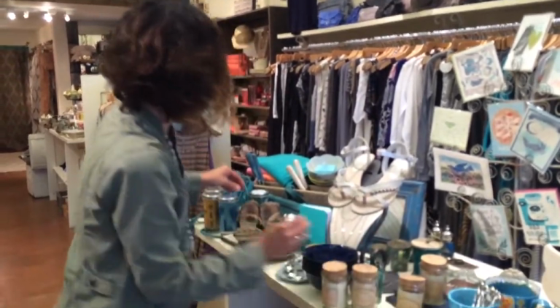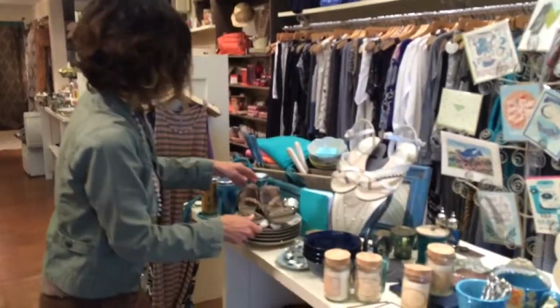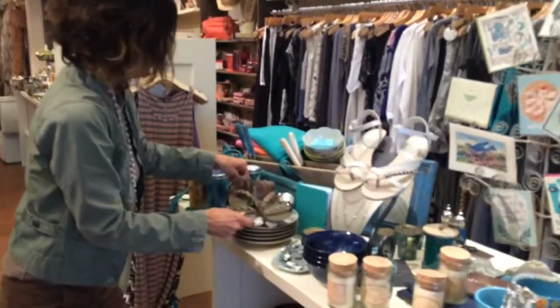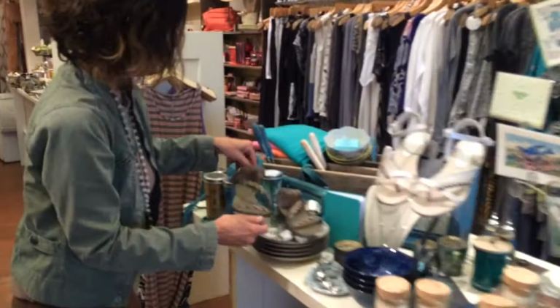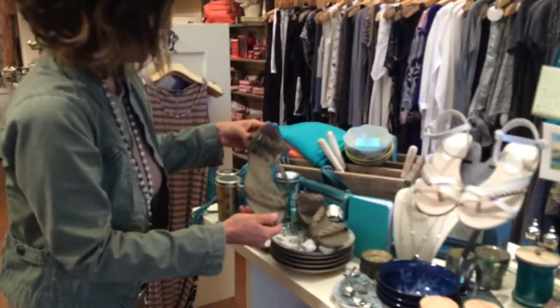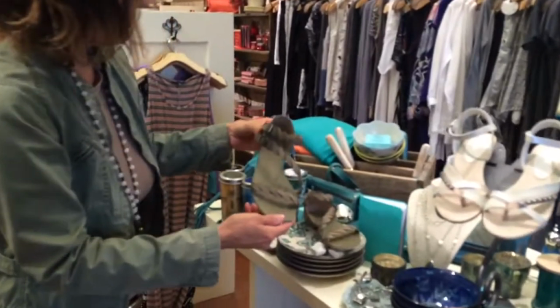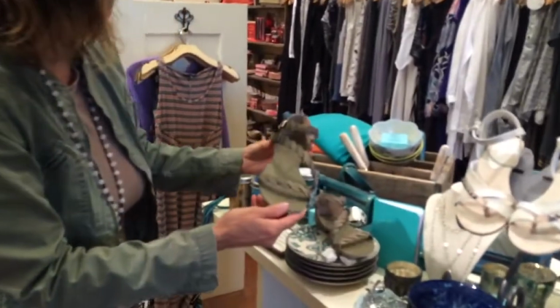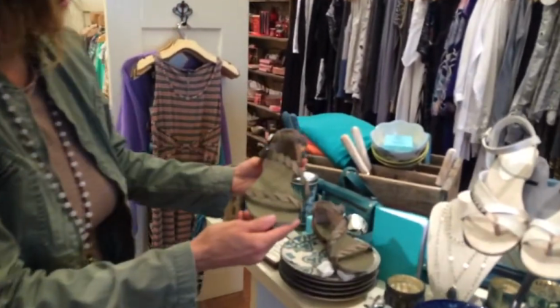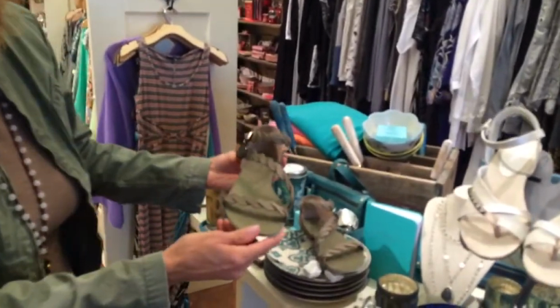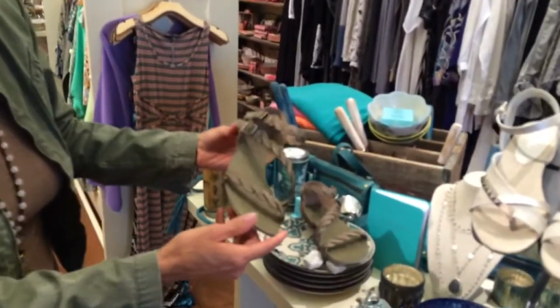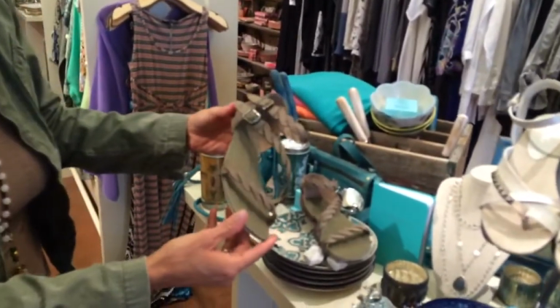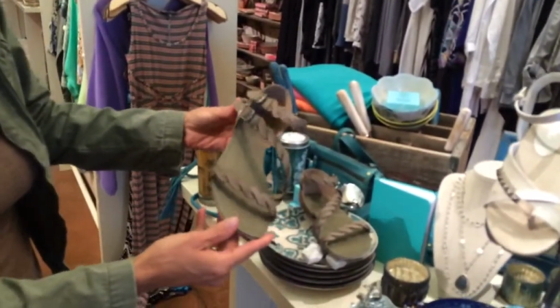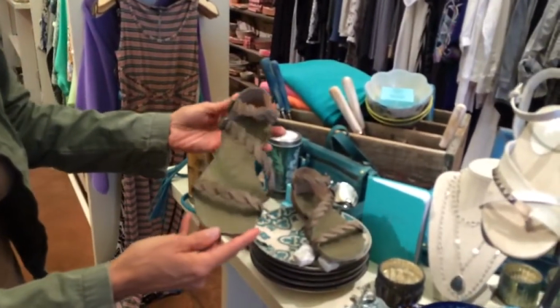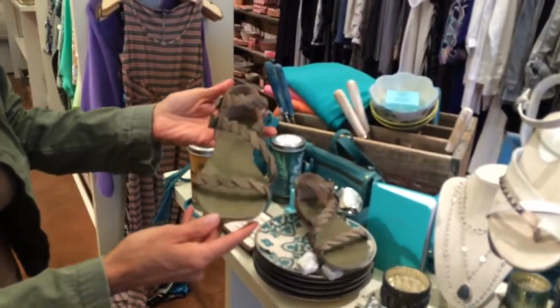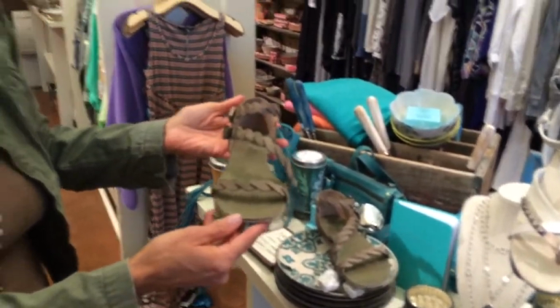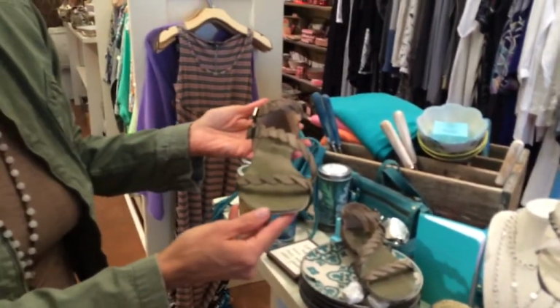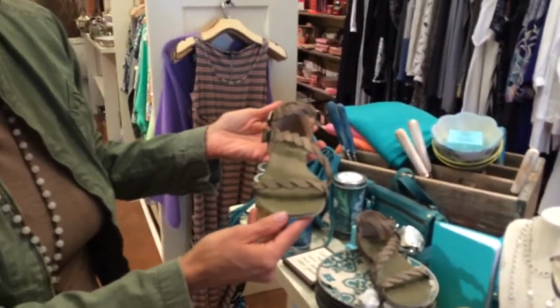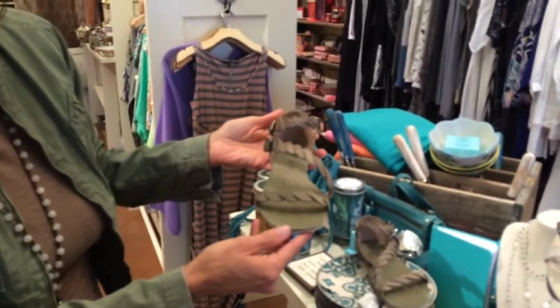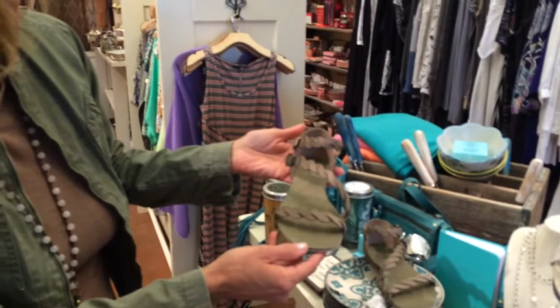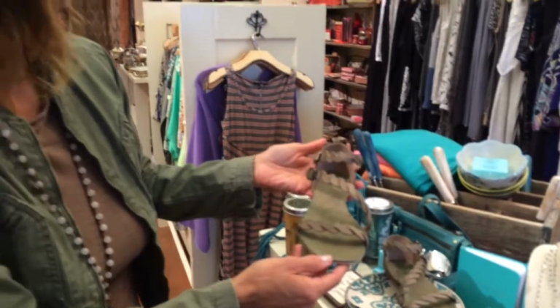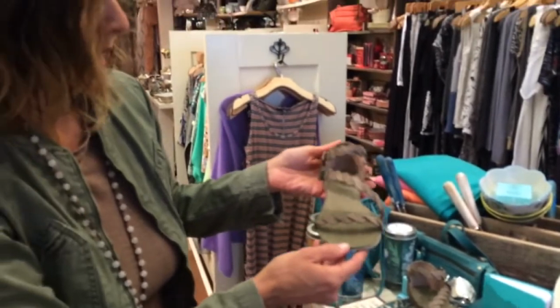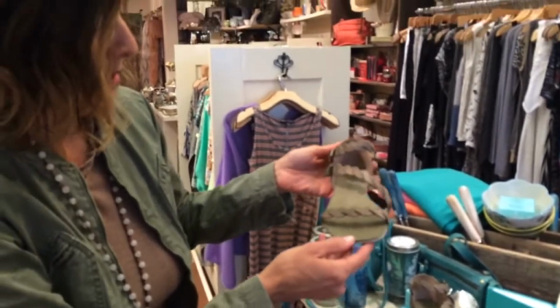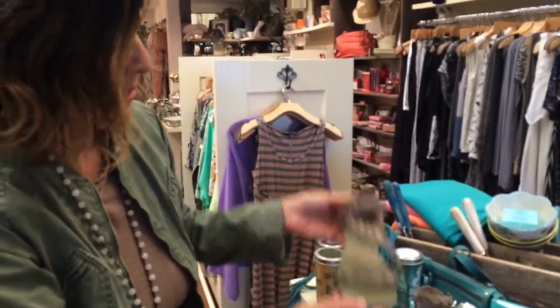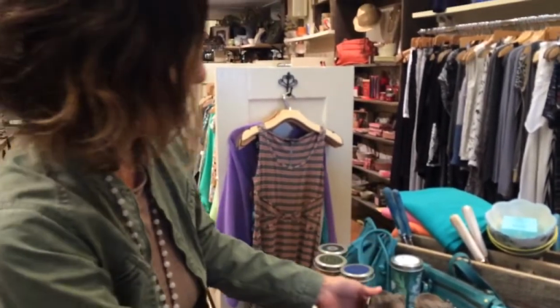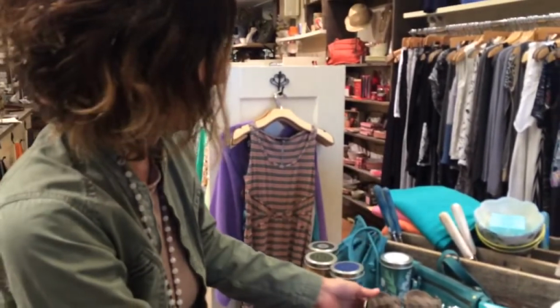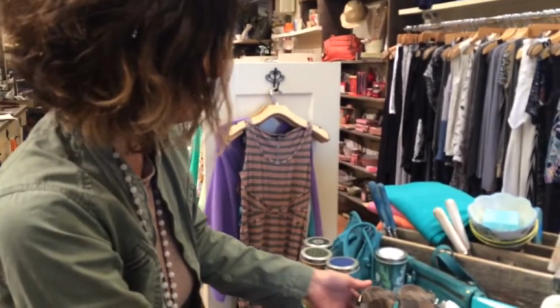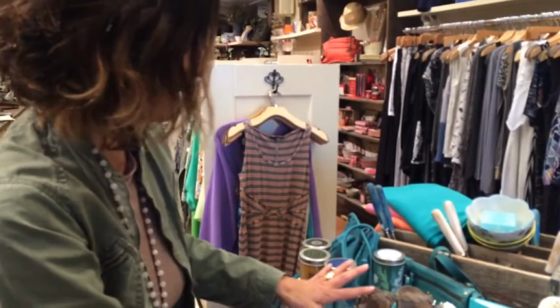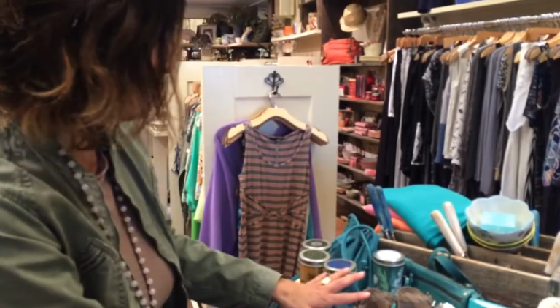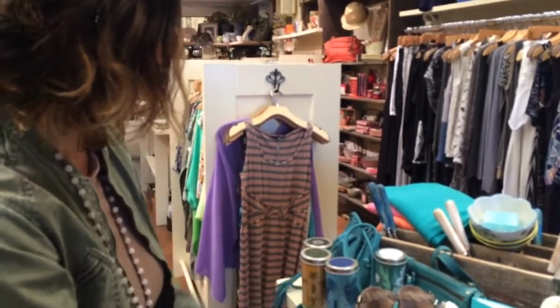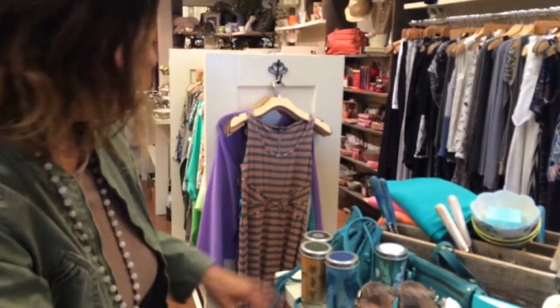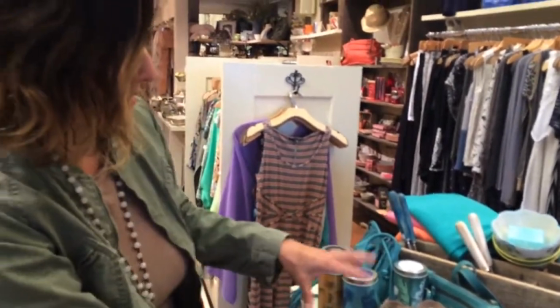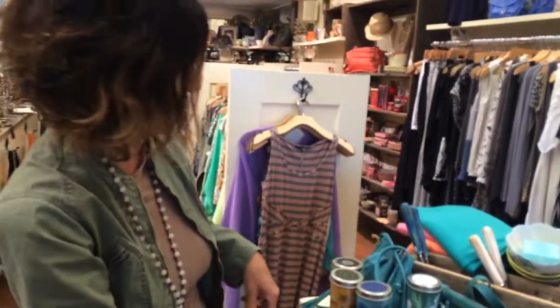We got in some new sandals from Rebels. These are leather, they're $78. We have all sizes right now and I have this pair and it's super comfortable. It's going to go with everything too because of the color.